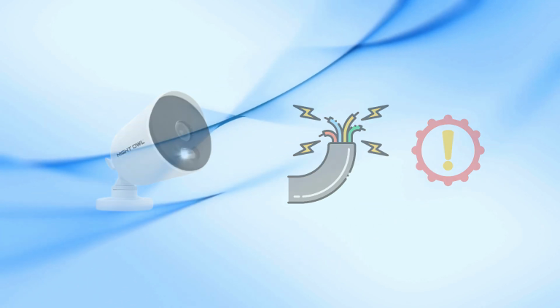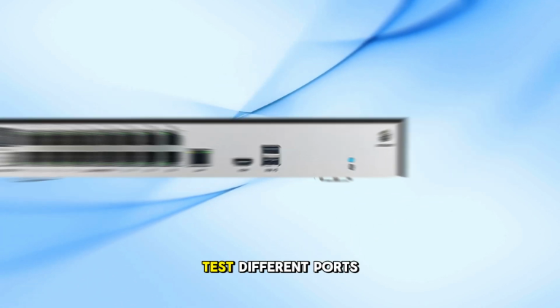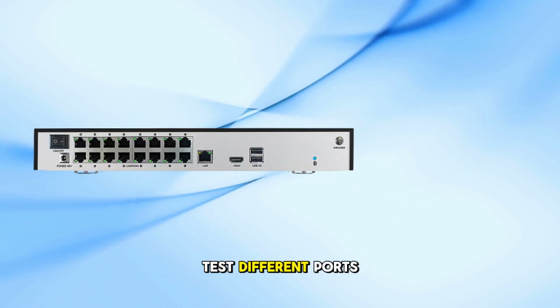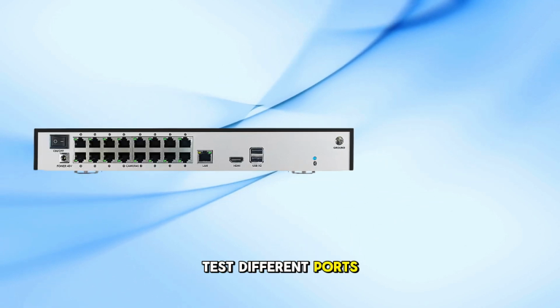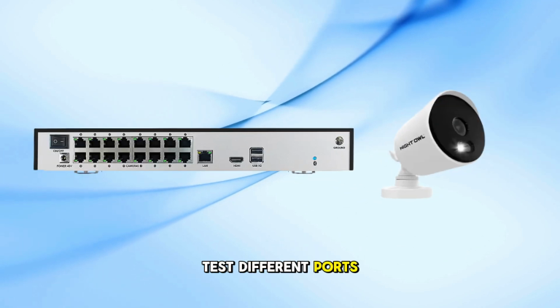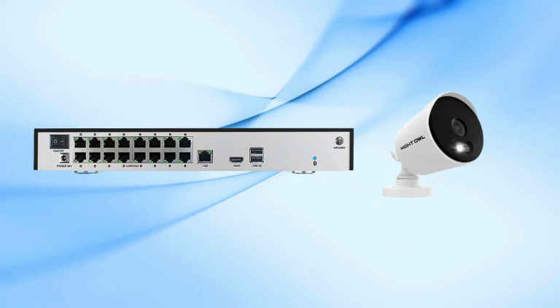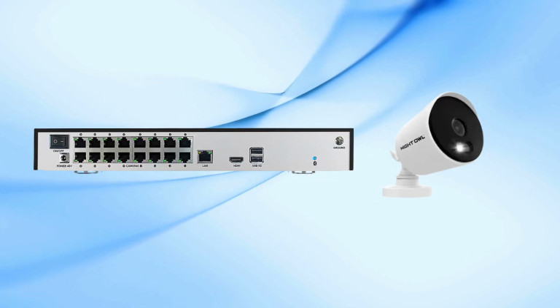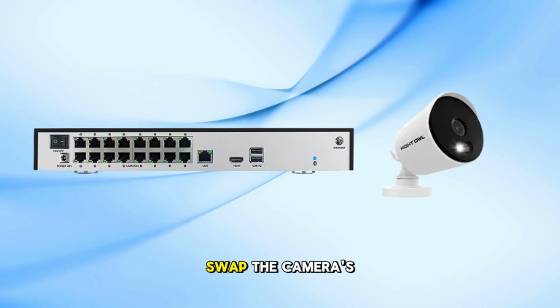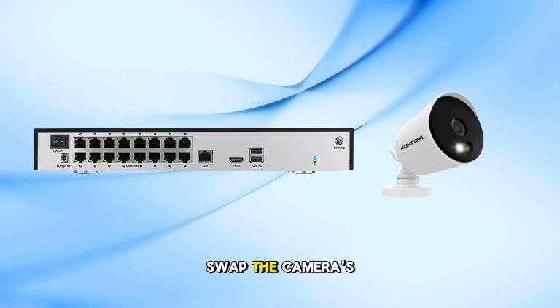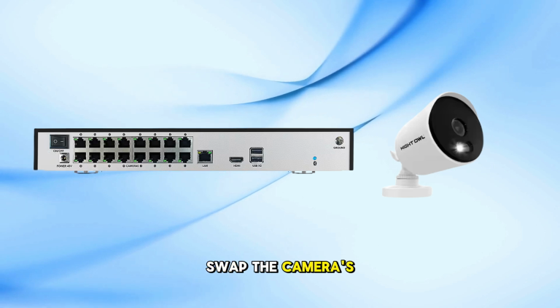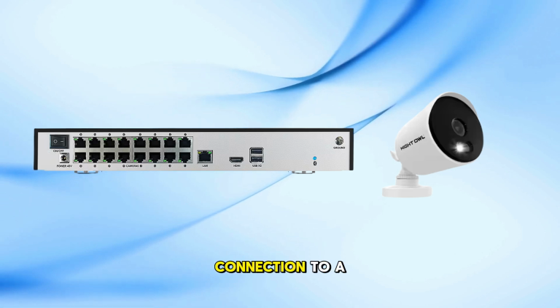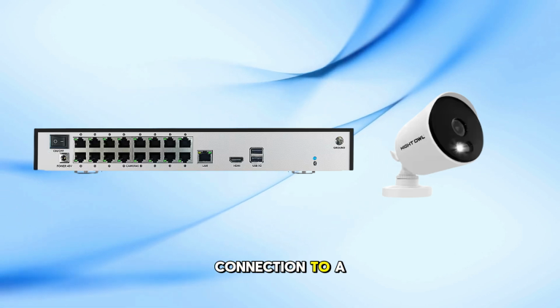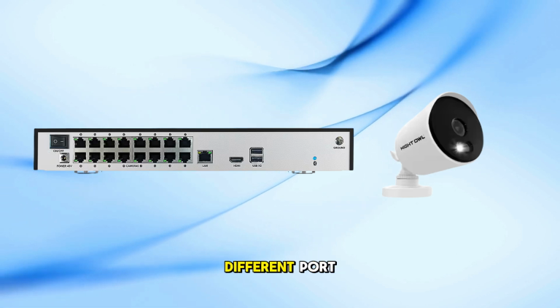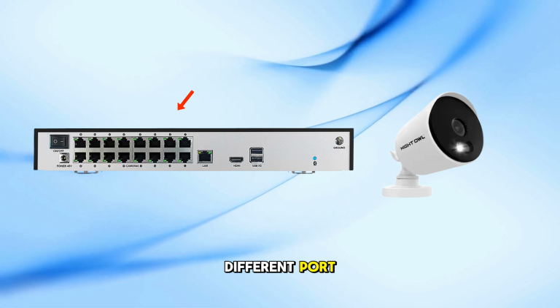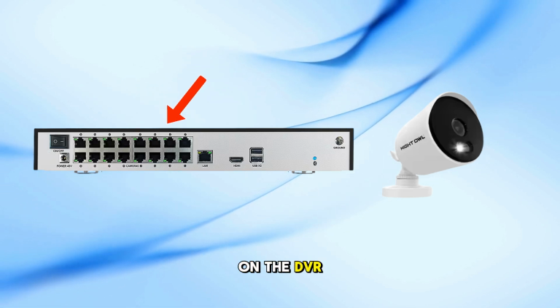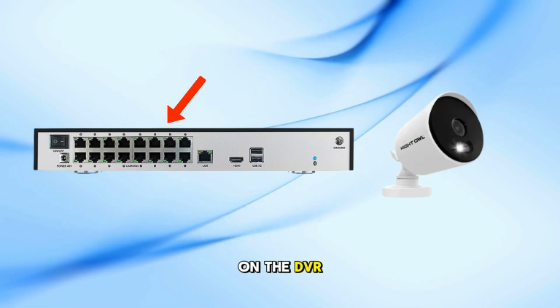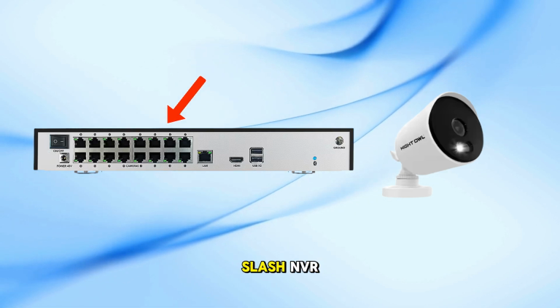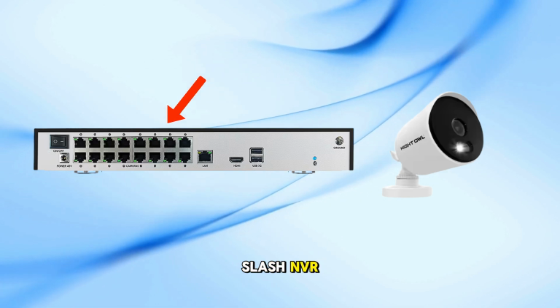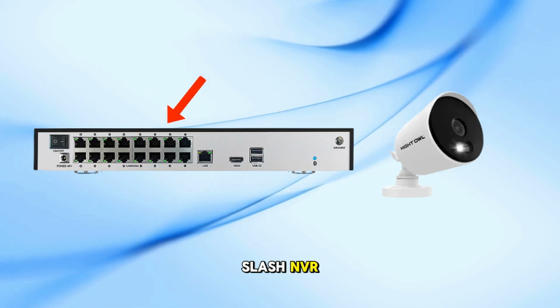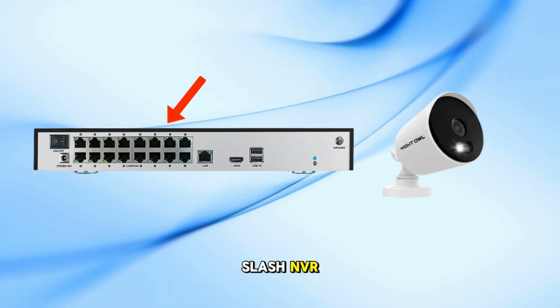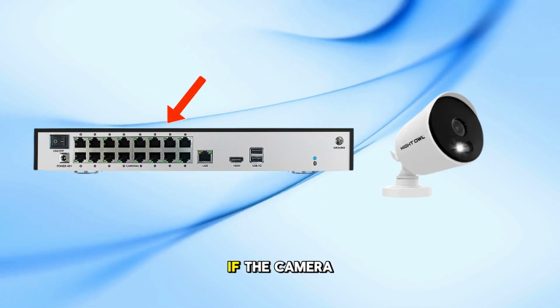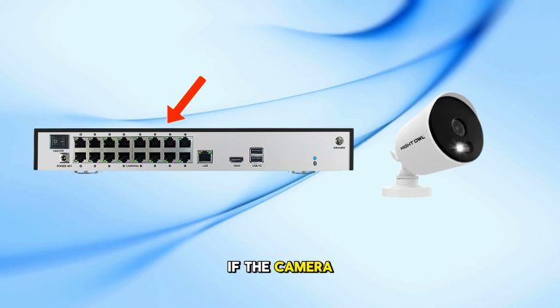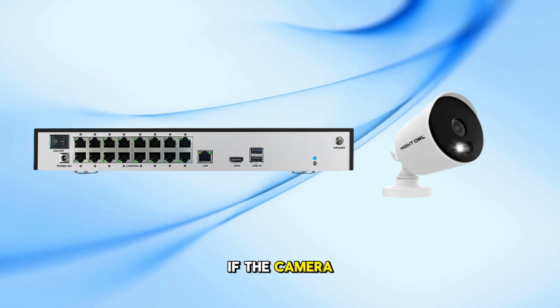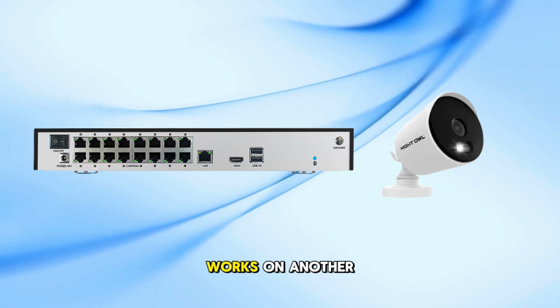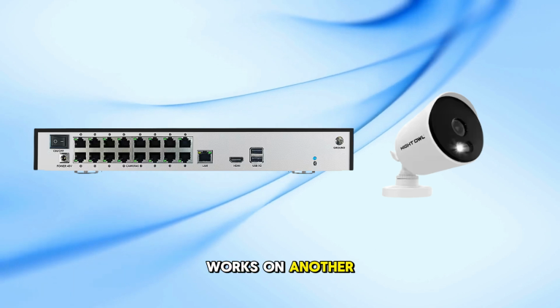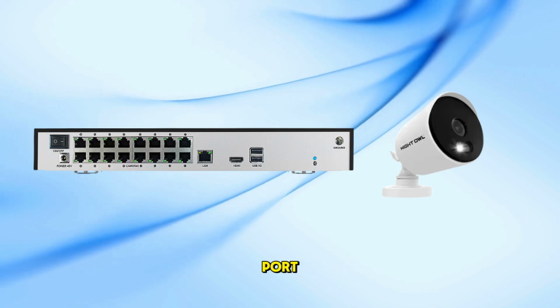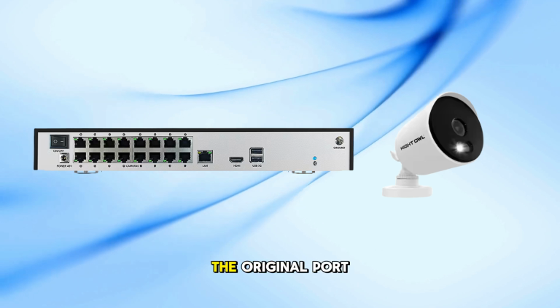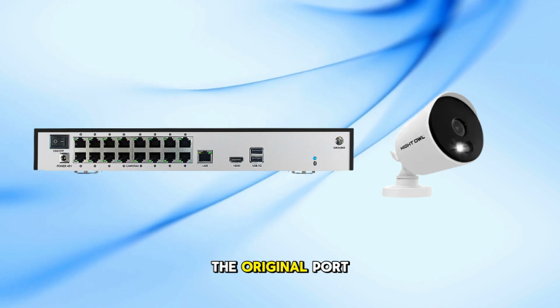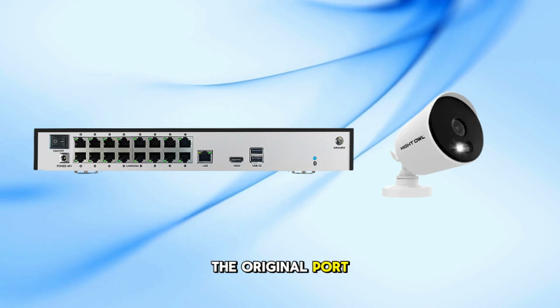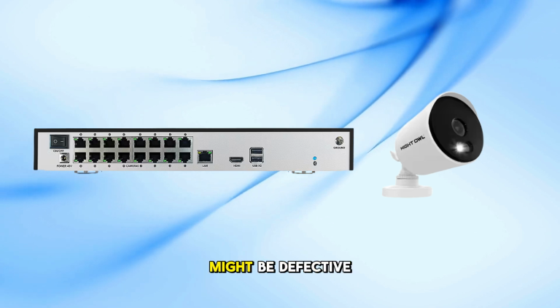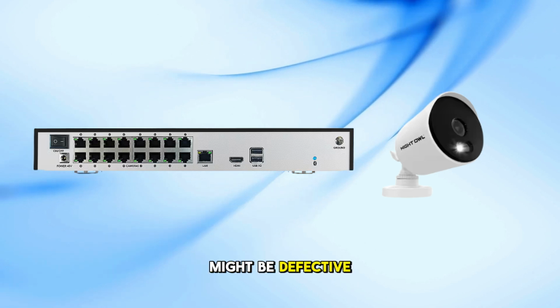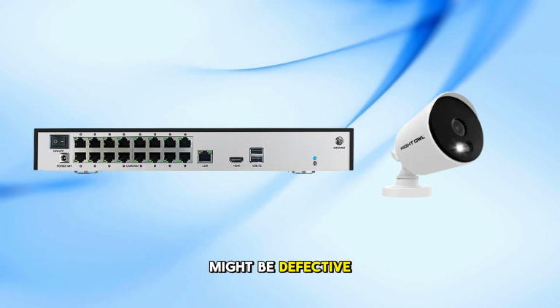Test different ports. Swap the camera's connection to a different port on the DVR/NVR. If the camera works on another port, the original port might be defective.